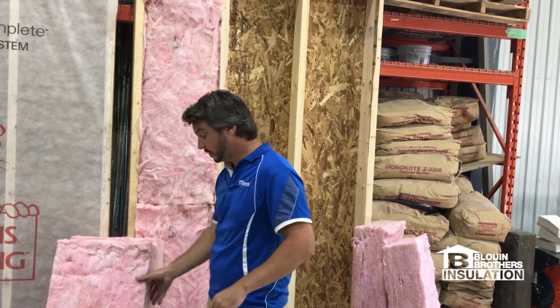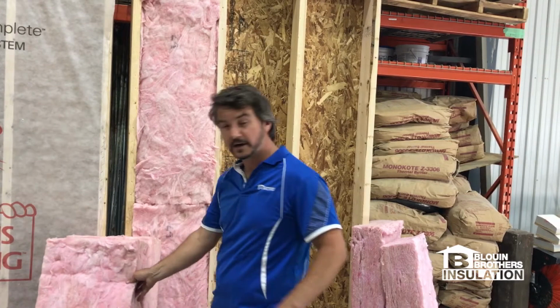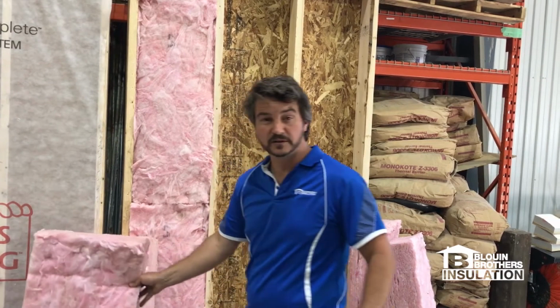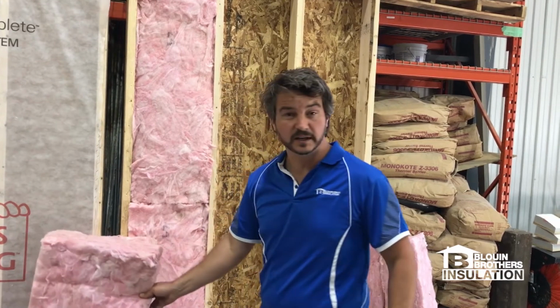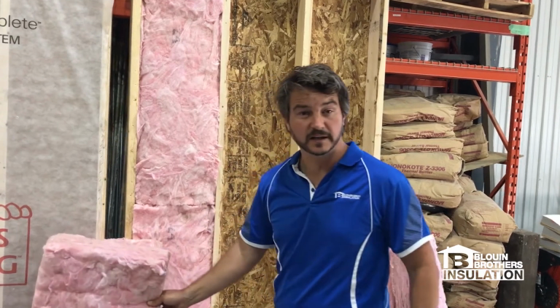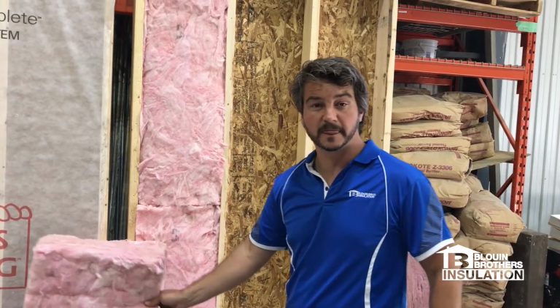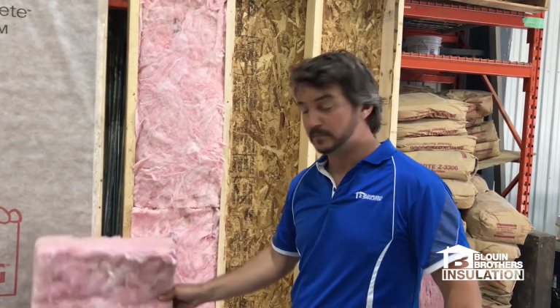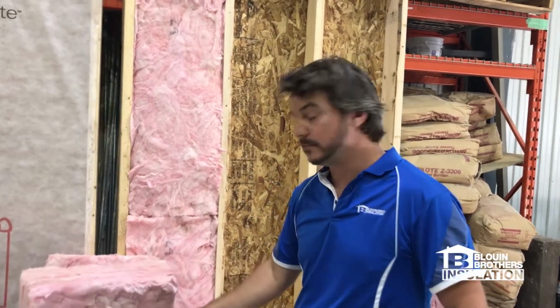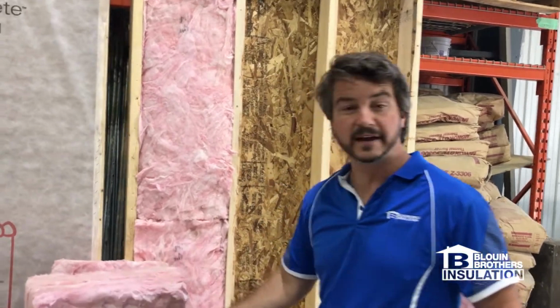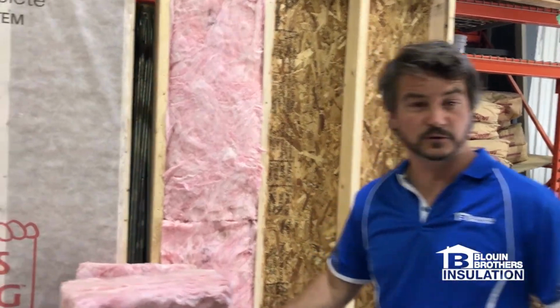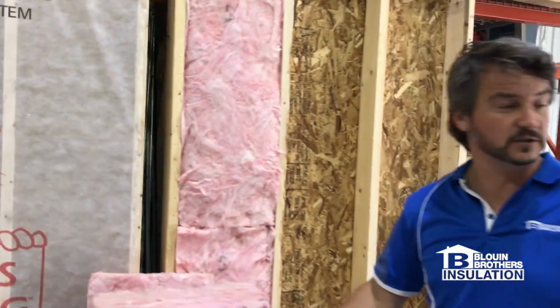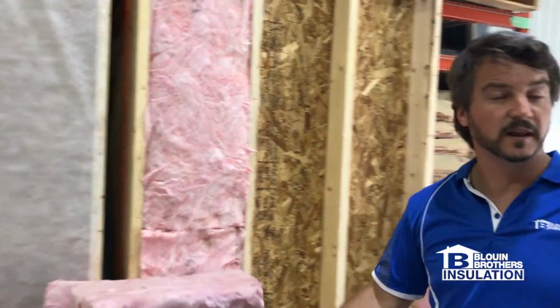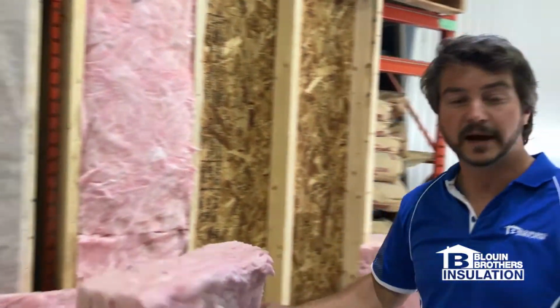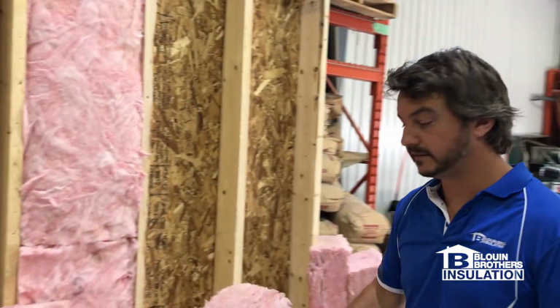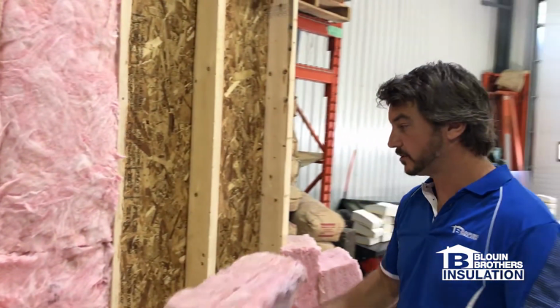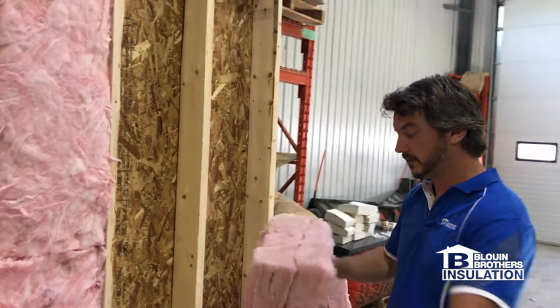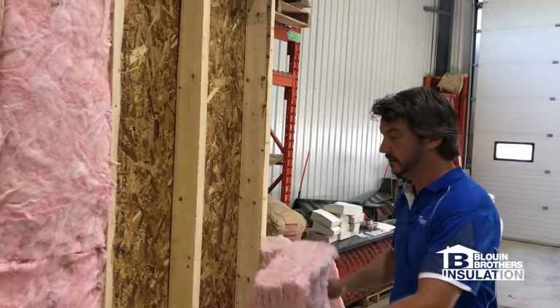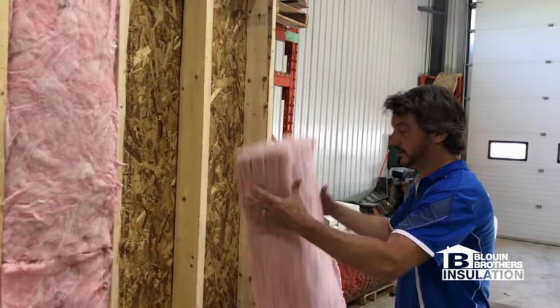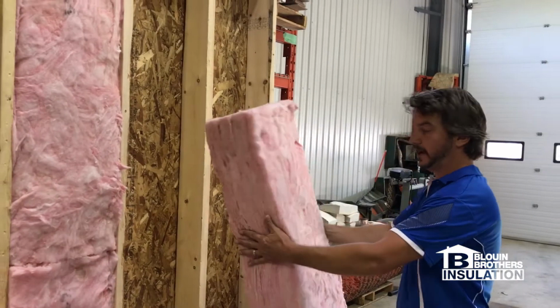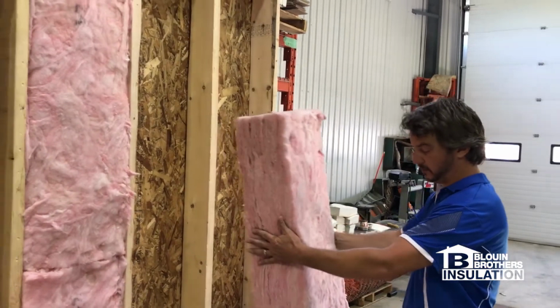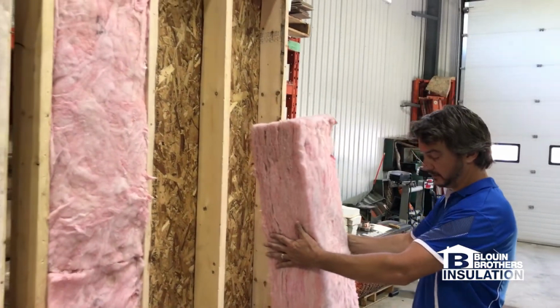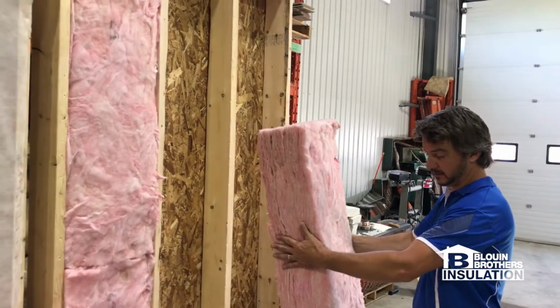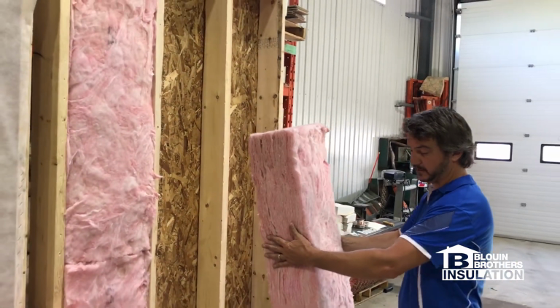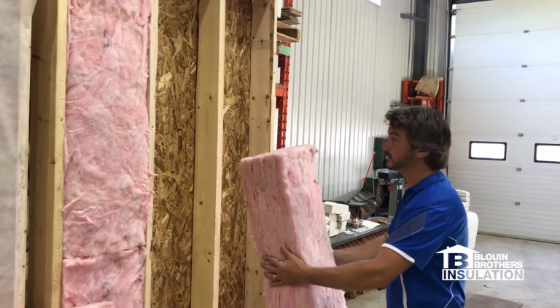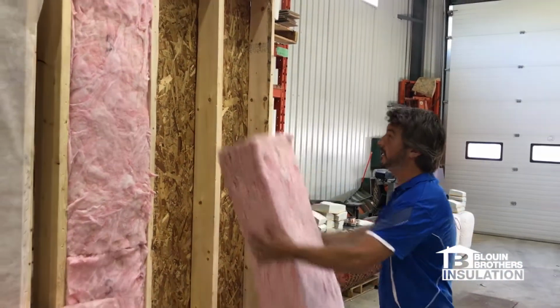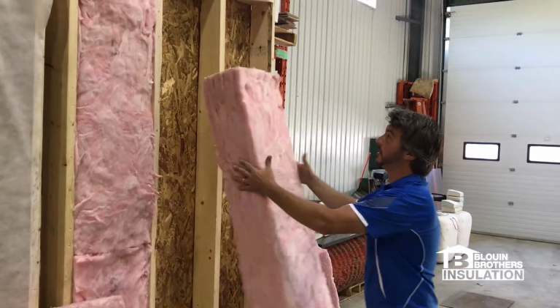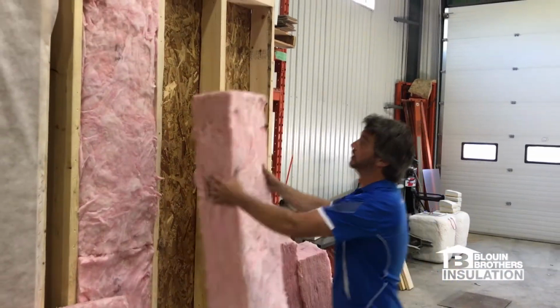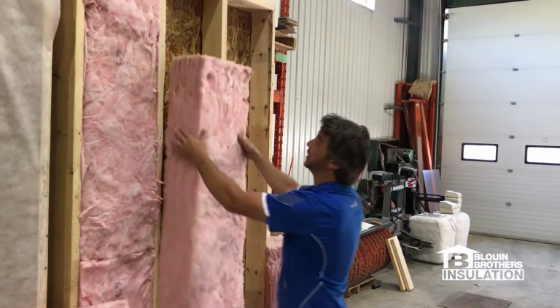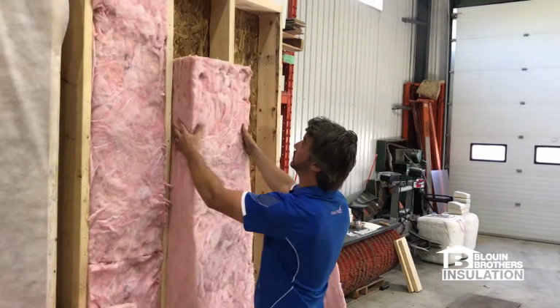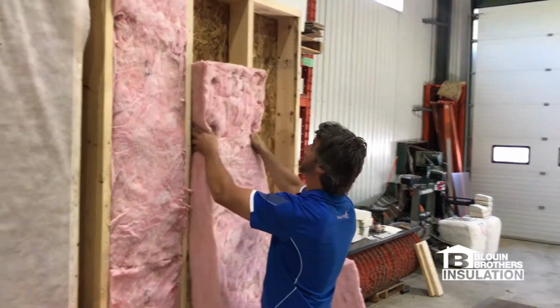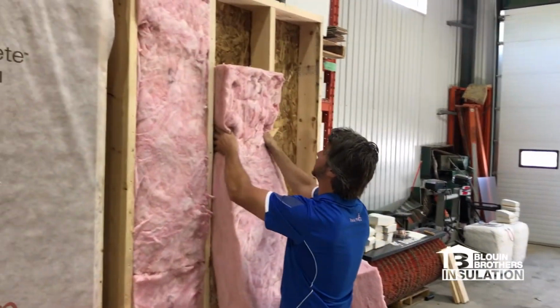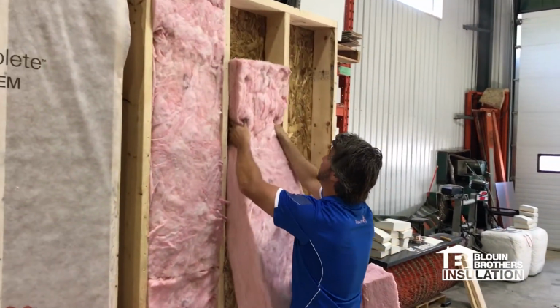So right now we'll be doing the batt — the traditional batt insulation. You've got a factory piece cut of insulation that we're installing into a 2x6 cavity.